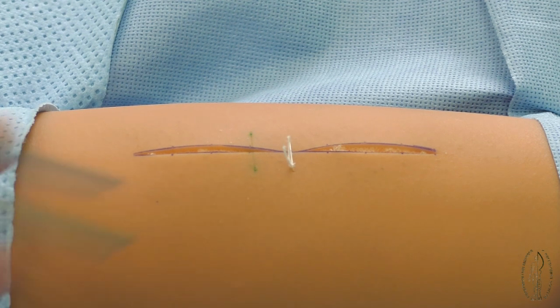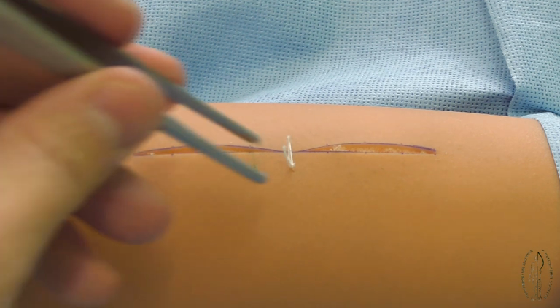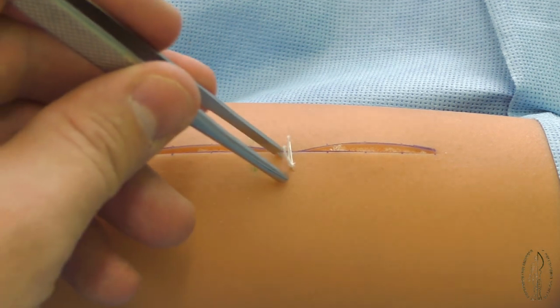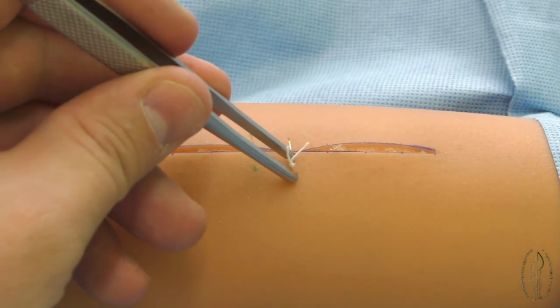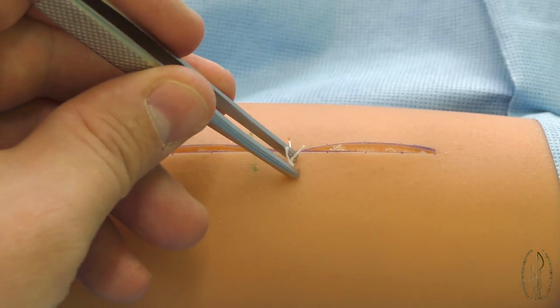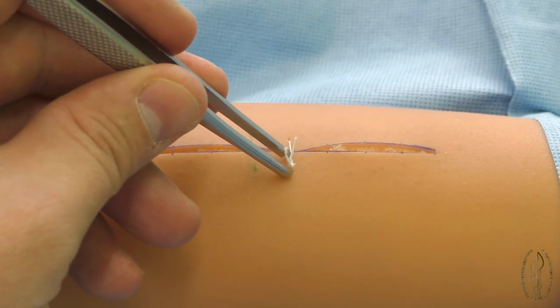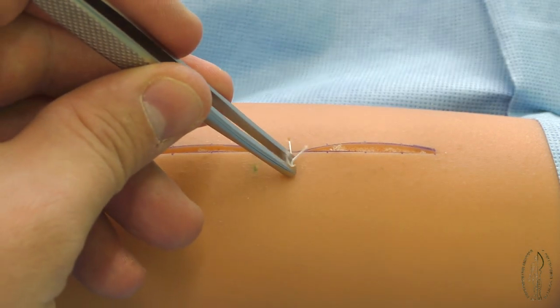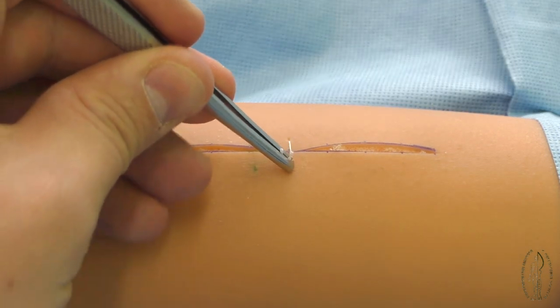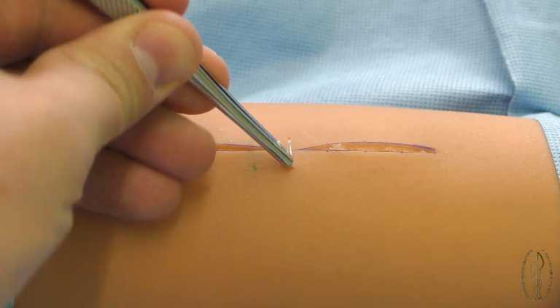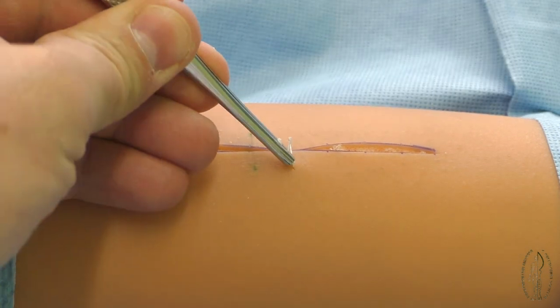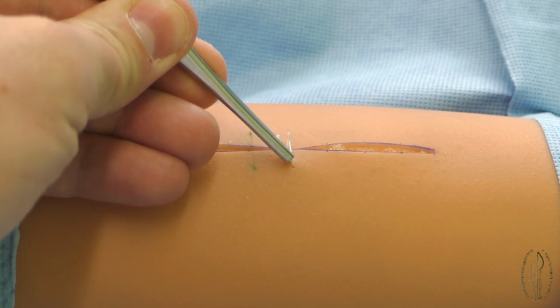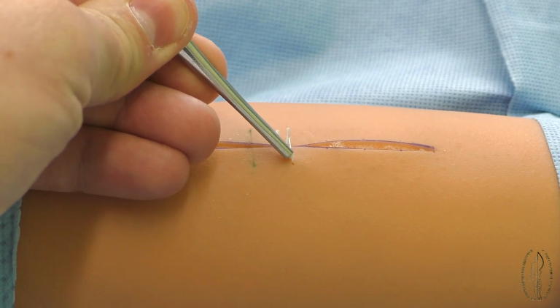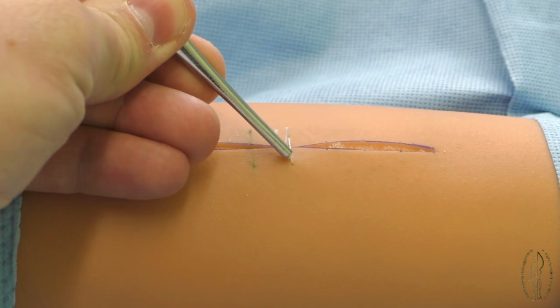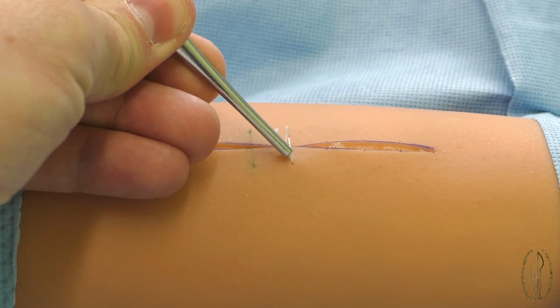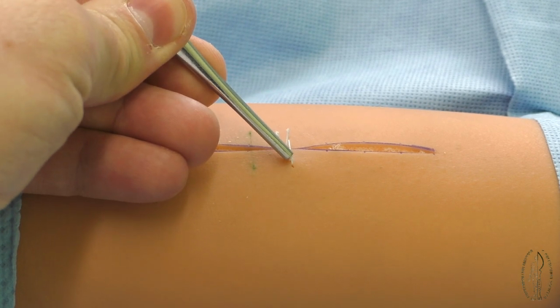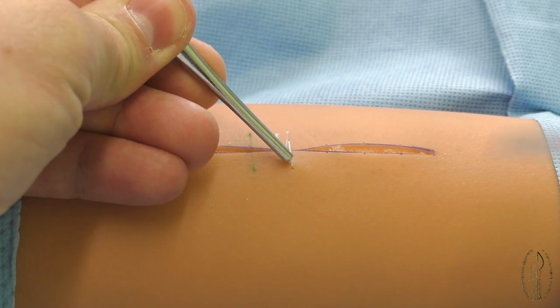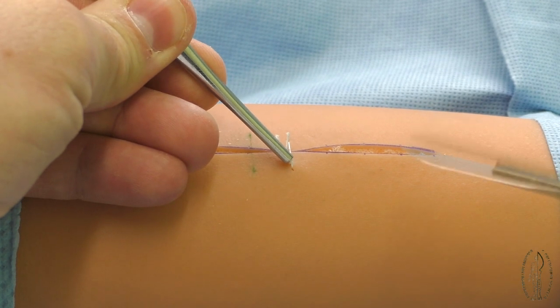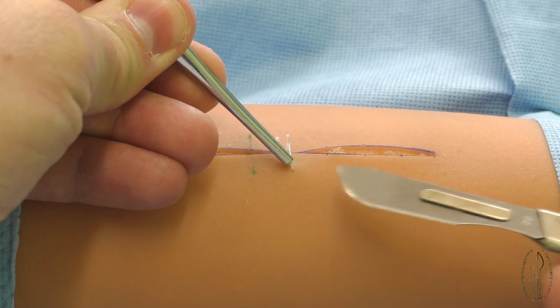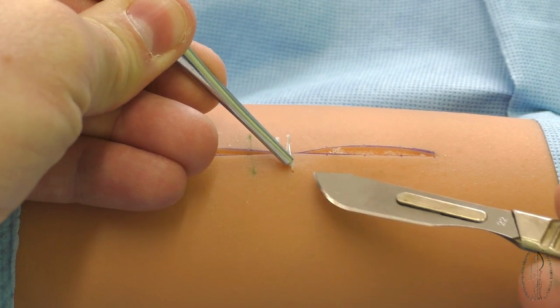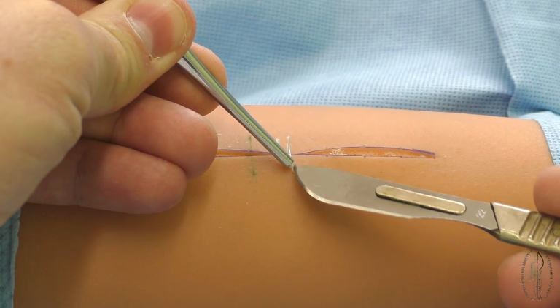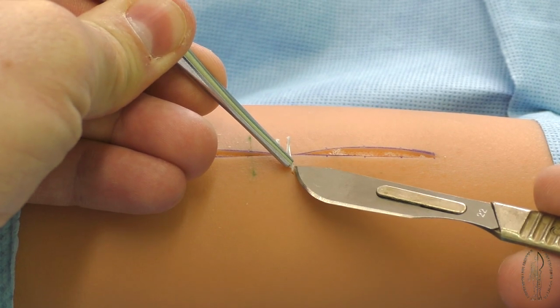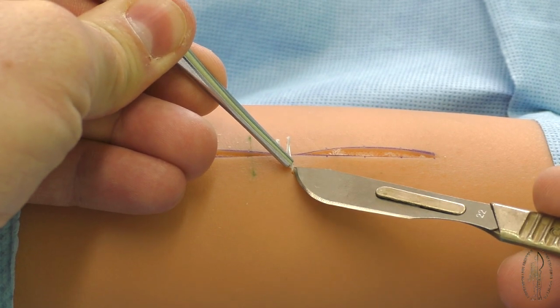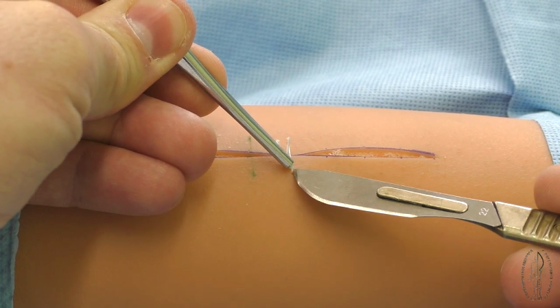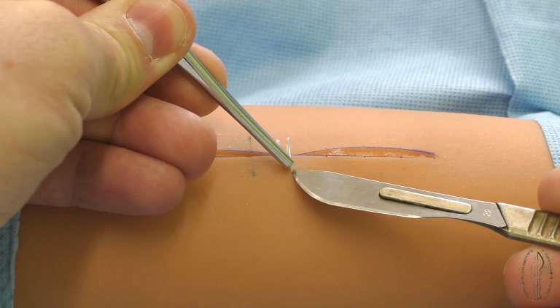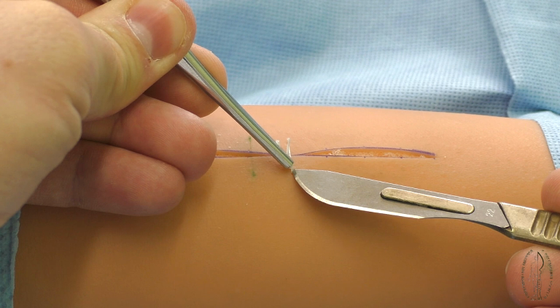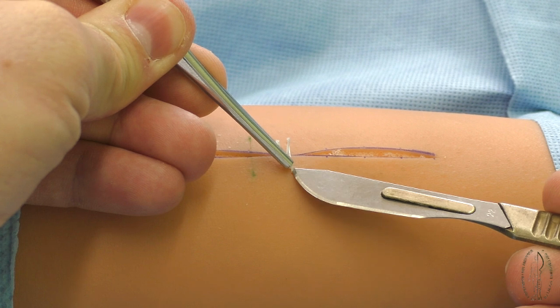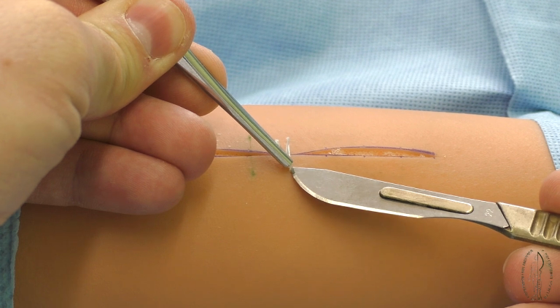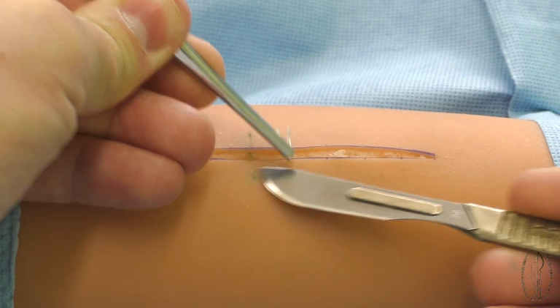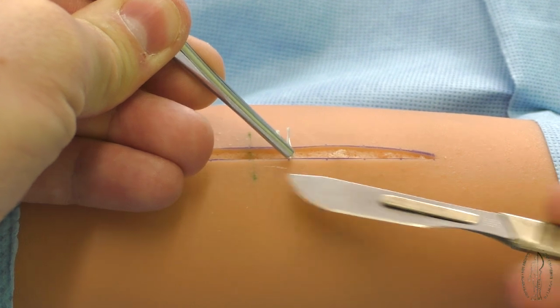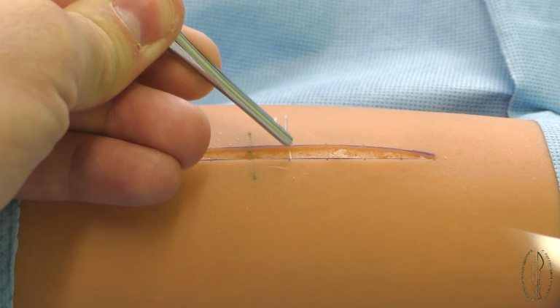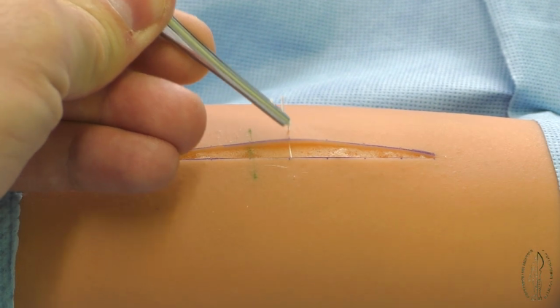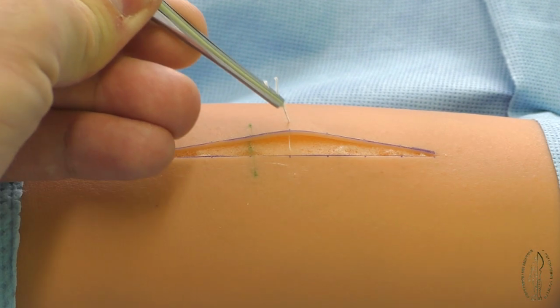A scalpel can be used instead of scissors for removal of a suture. In this case, after a knot tightening up by tweezers, the scalpel crosses the filament.